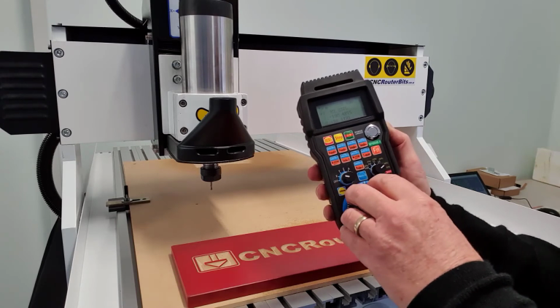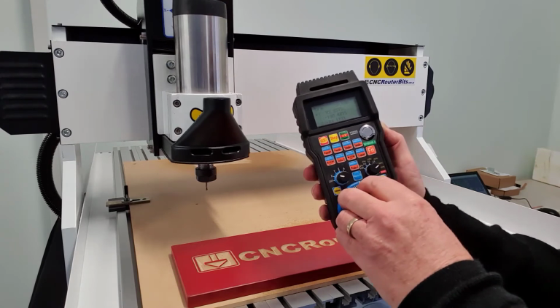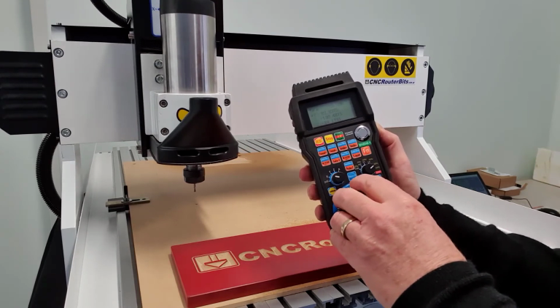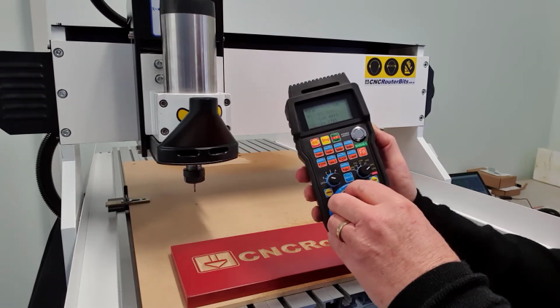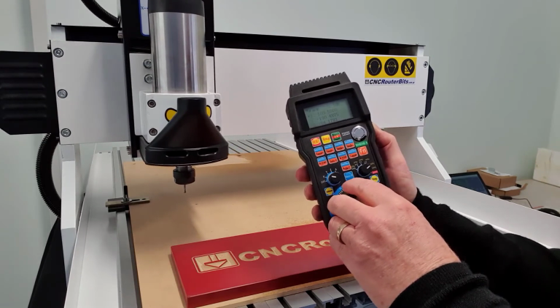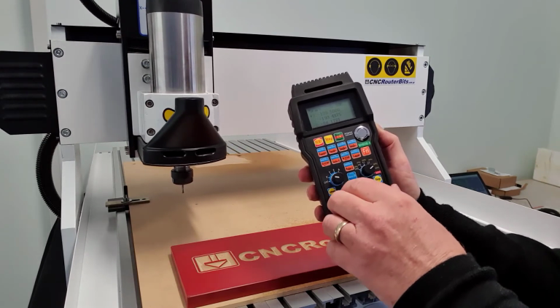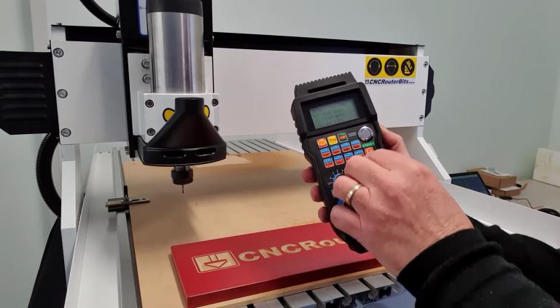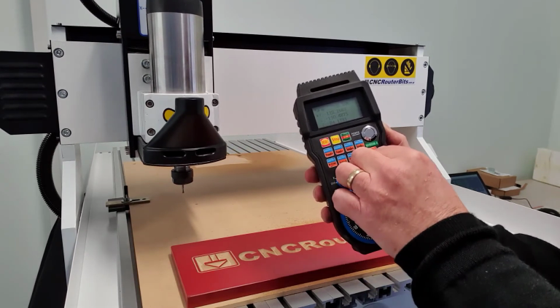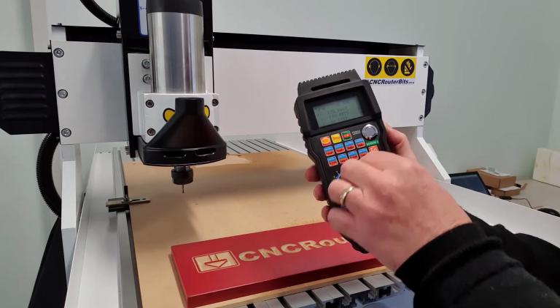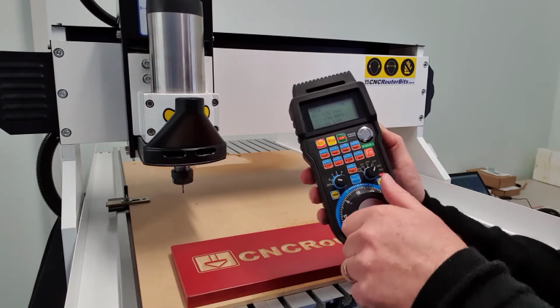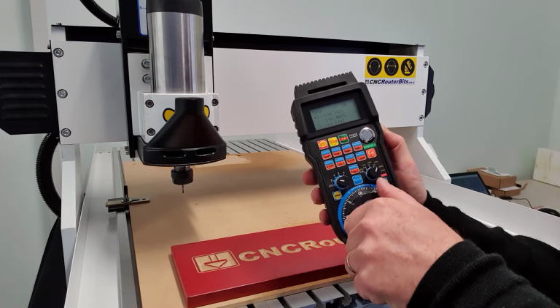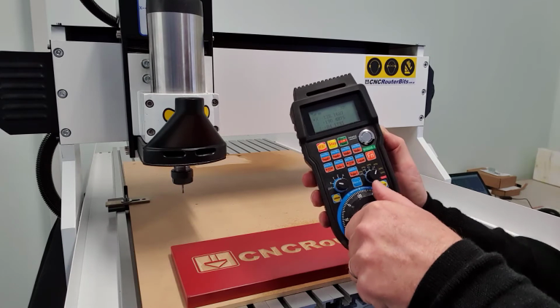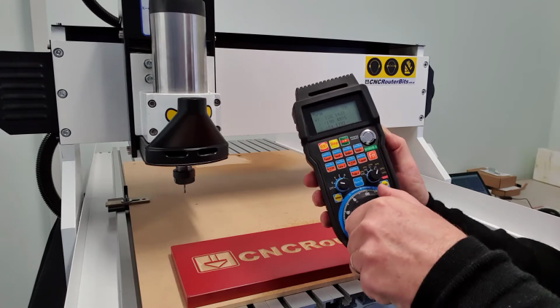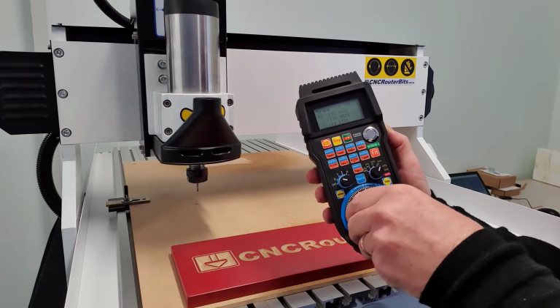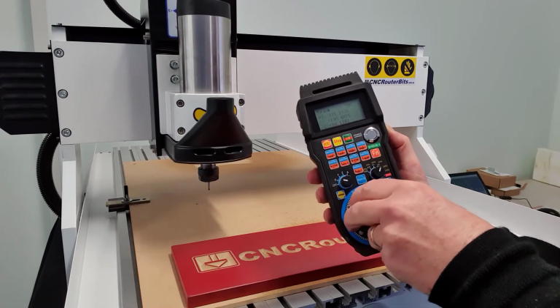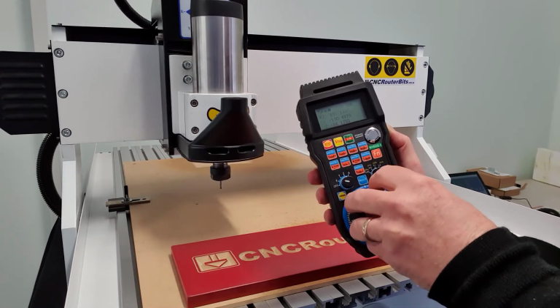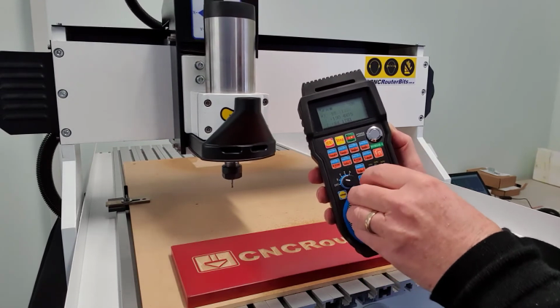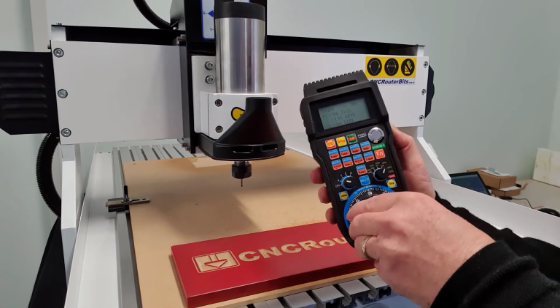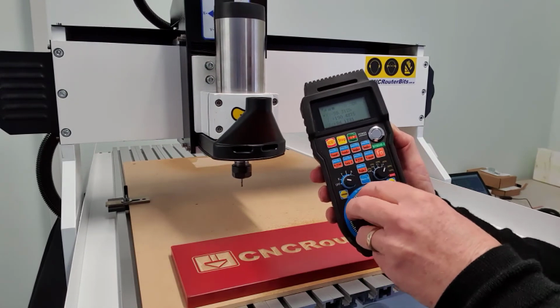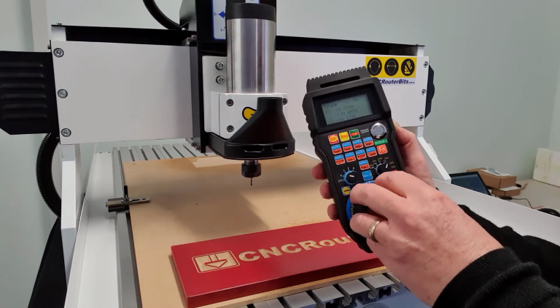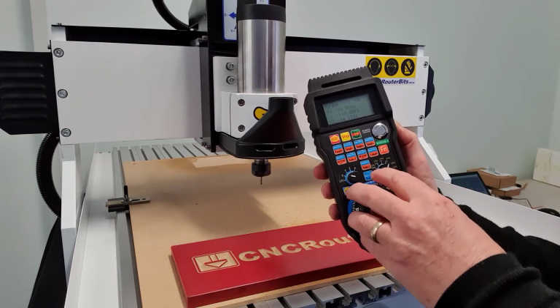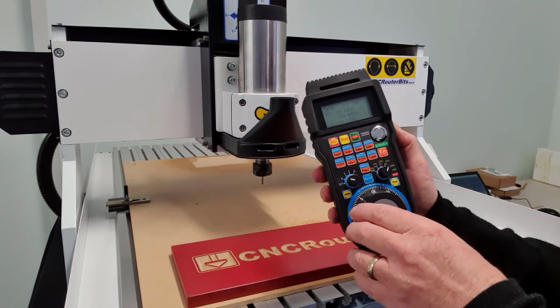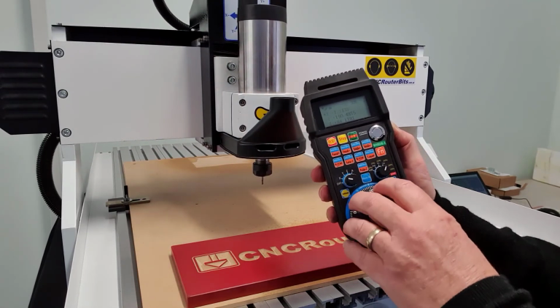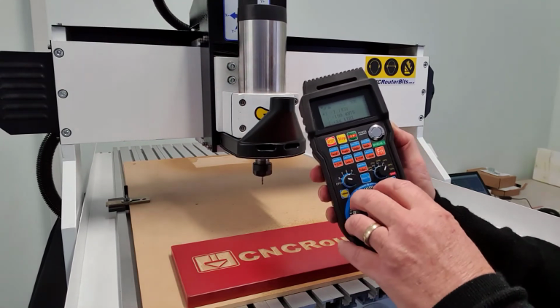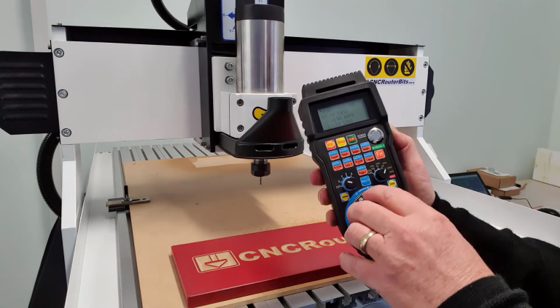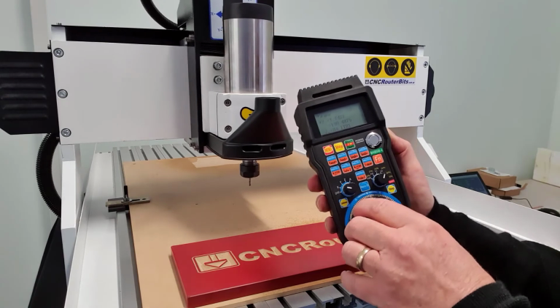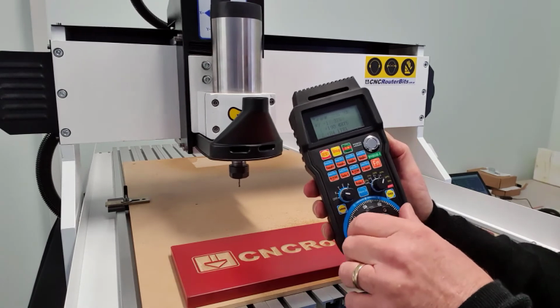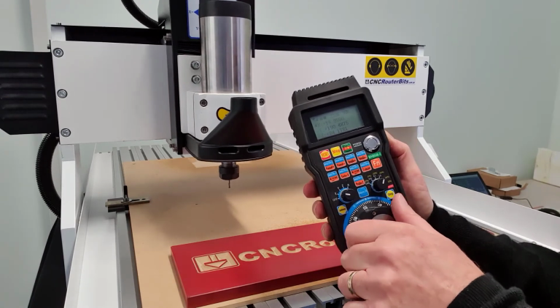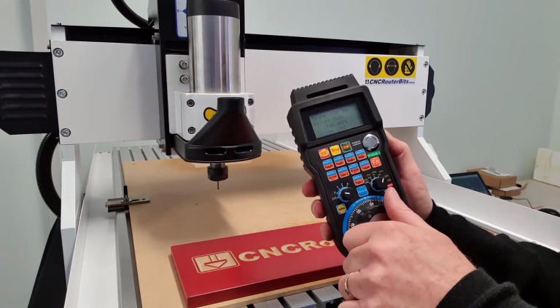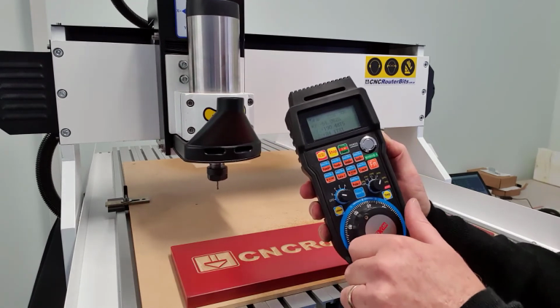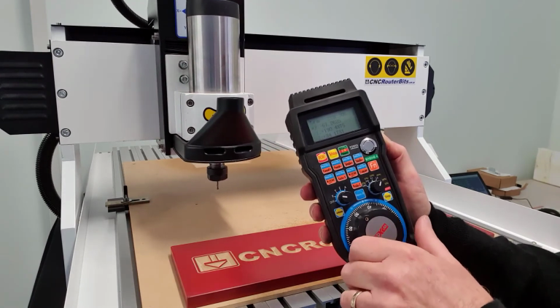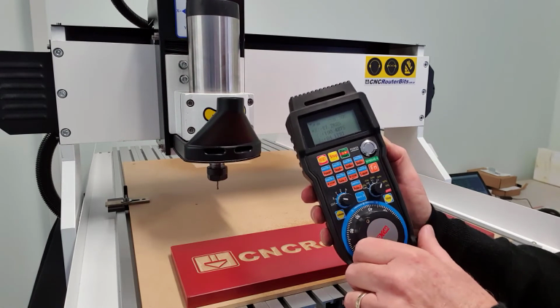As you can see, the controller fits nicely in the hand, and it has a good solid construction and feel. The membrane keys keep the electronics protected from dust and grime, and the rubber housing gives an extra level of protection from knocks and bumps.